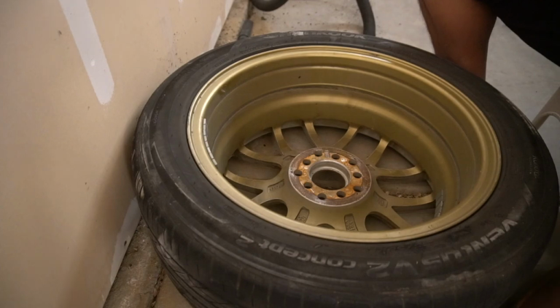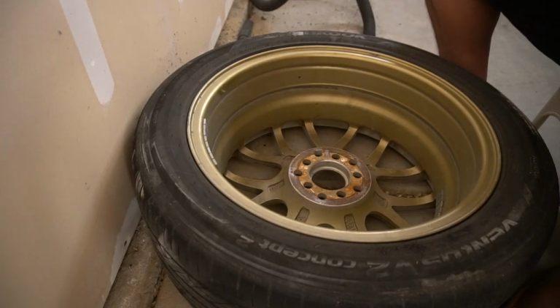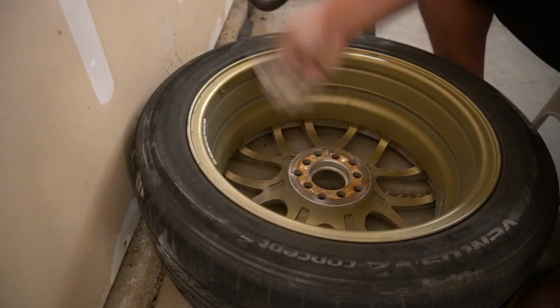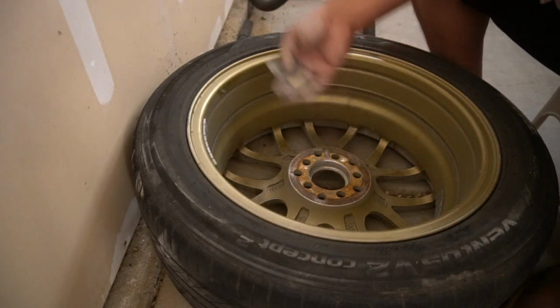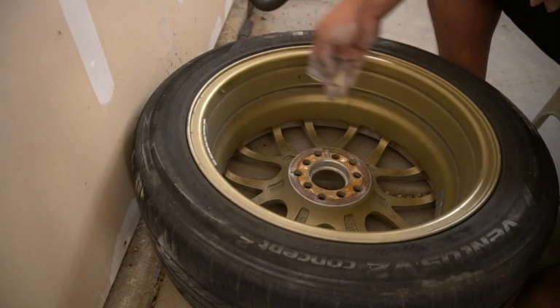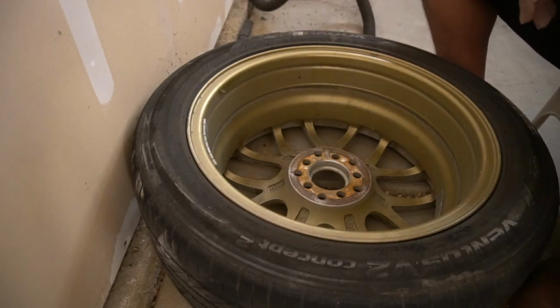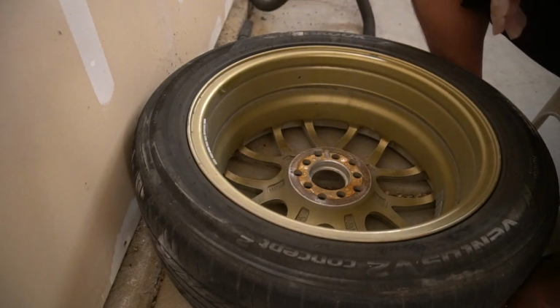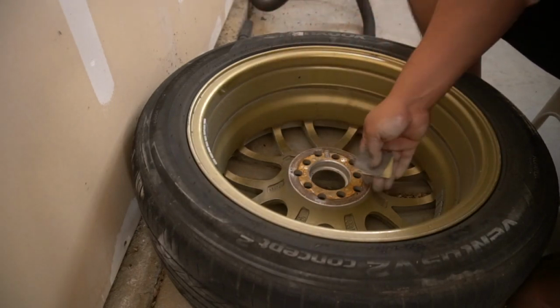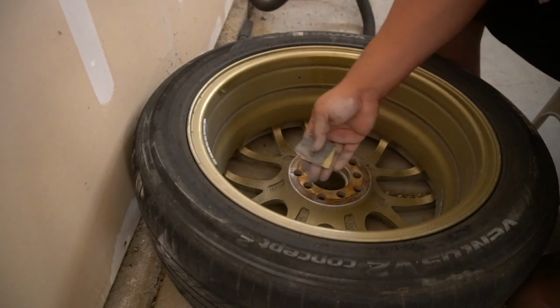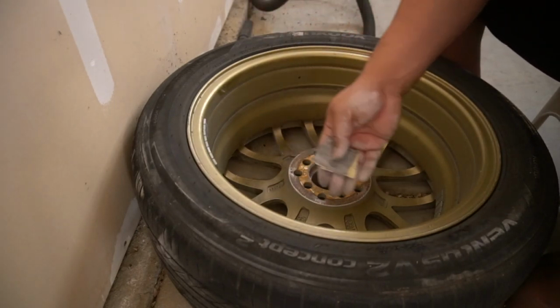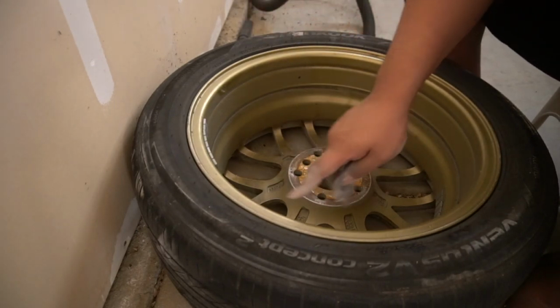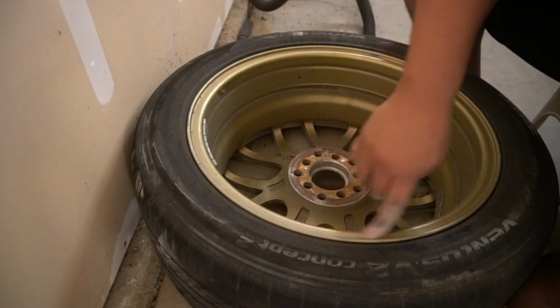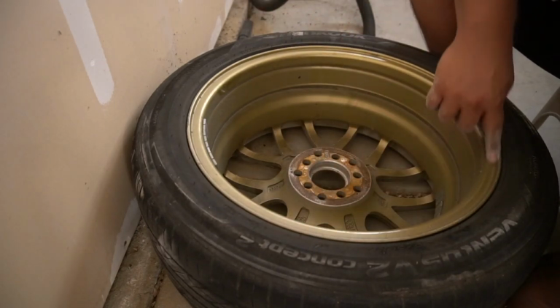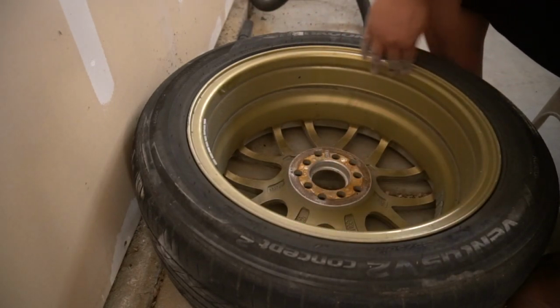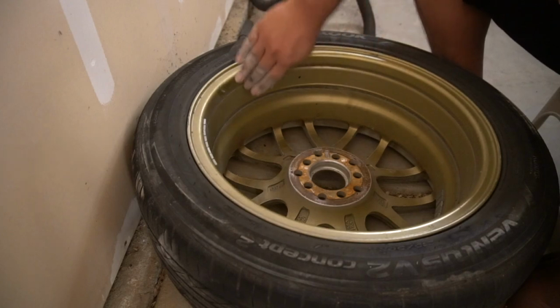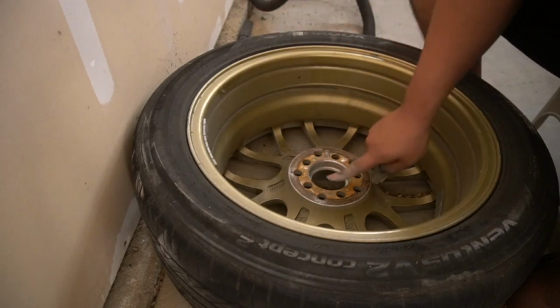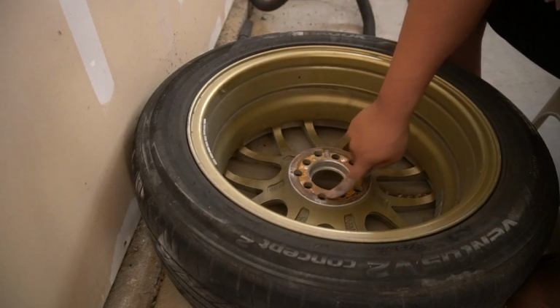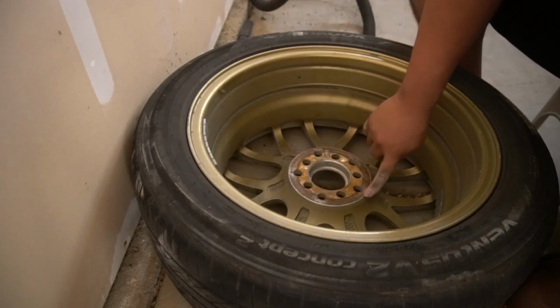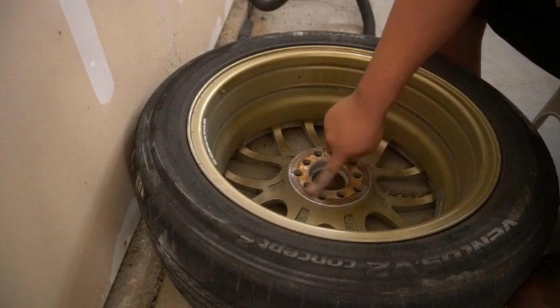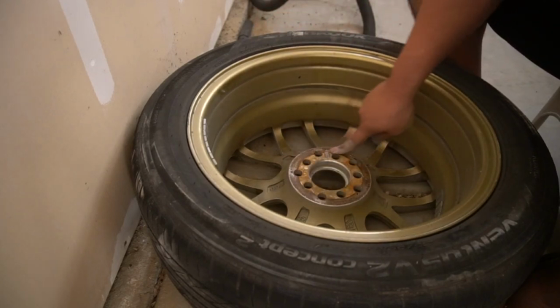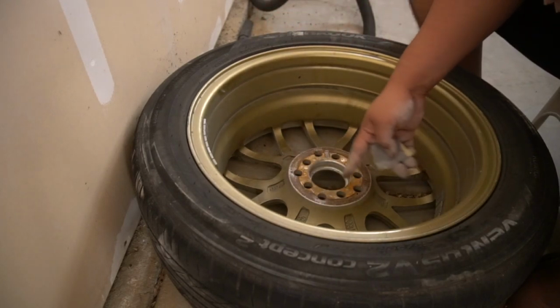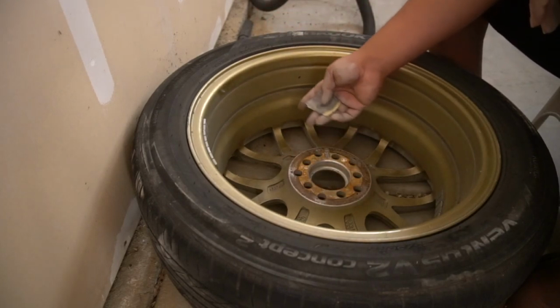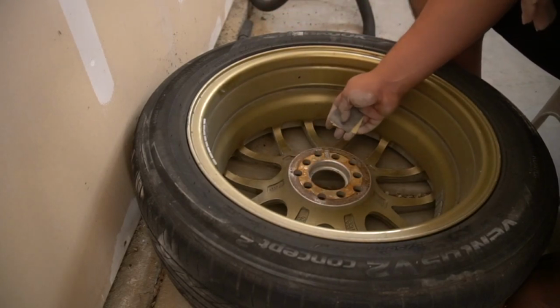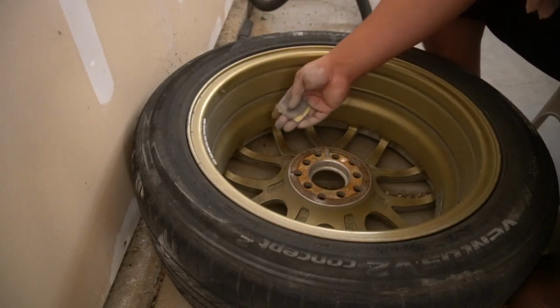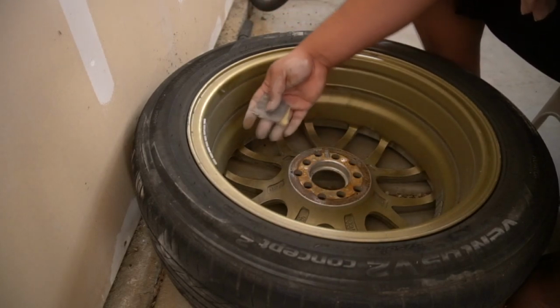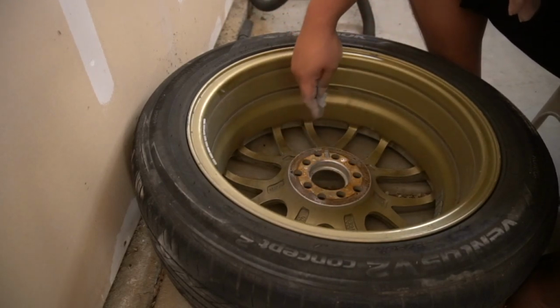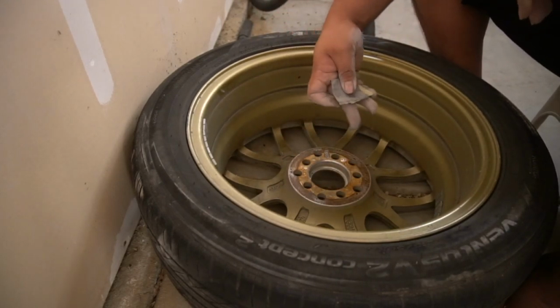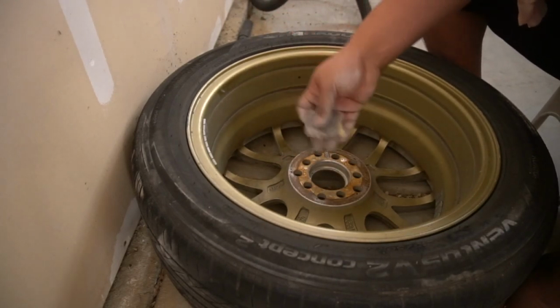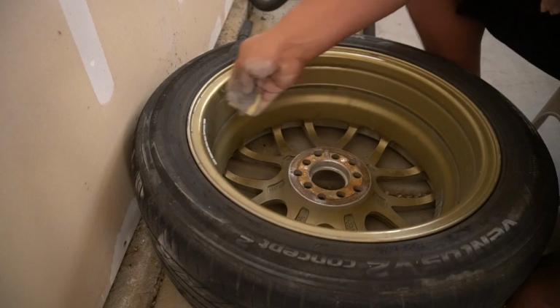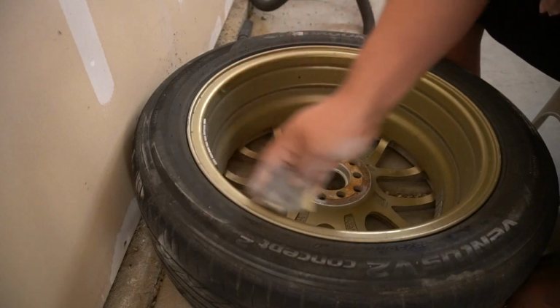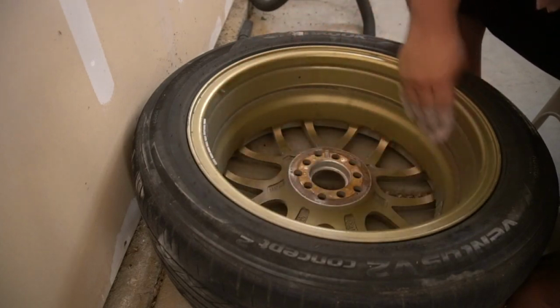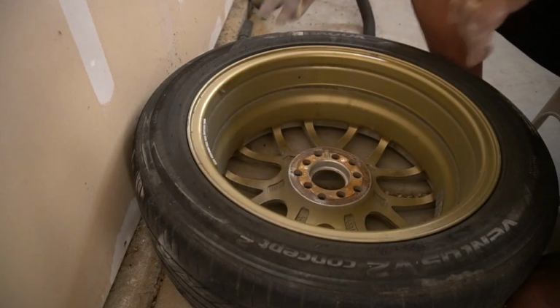Alright guys, as you can see I flipped the wheel. So pretty much what we did to the front side, we're going to do to the back. Try to get it all smooth — as you can see there's a little bit of rust and oxidation going on, so we can go ahead and just sand this whole back side down.